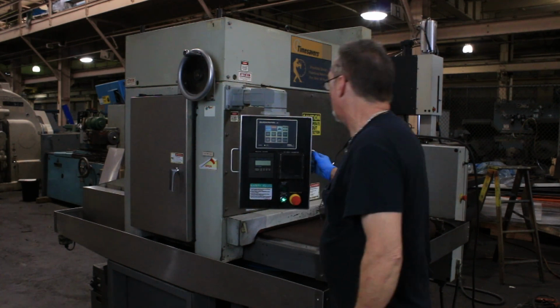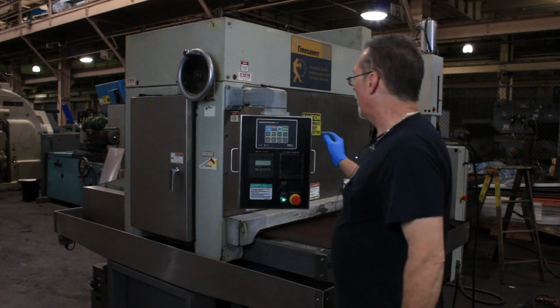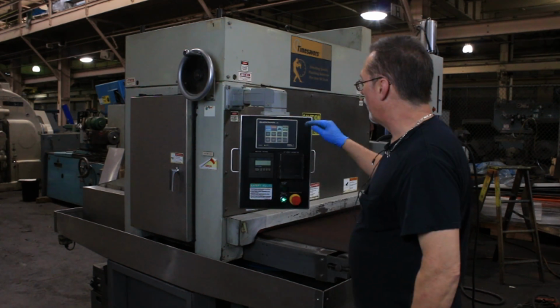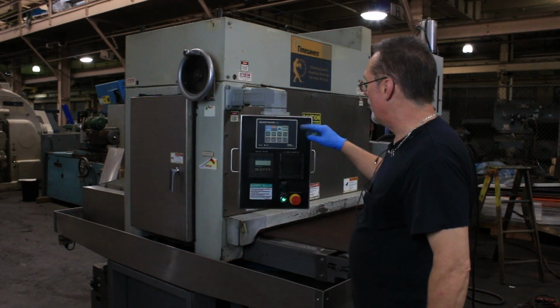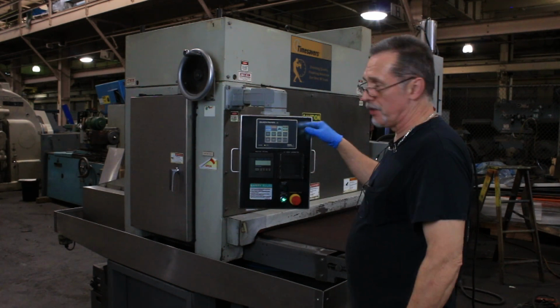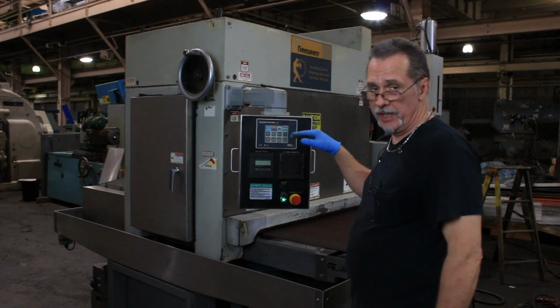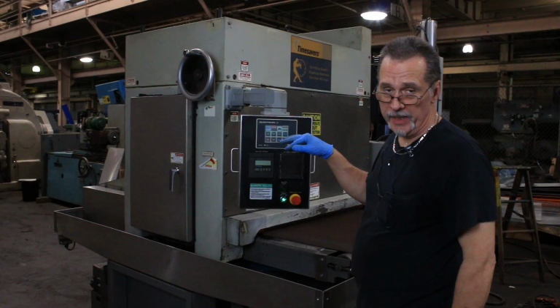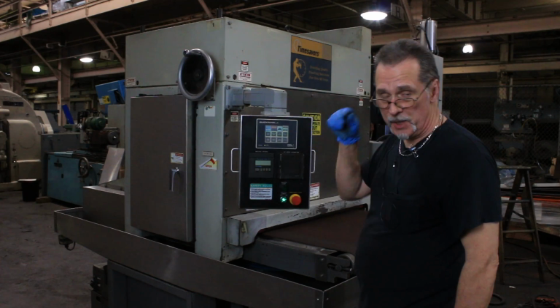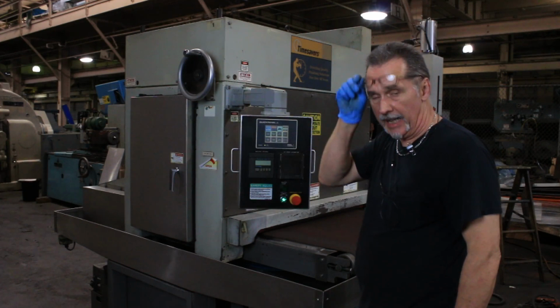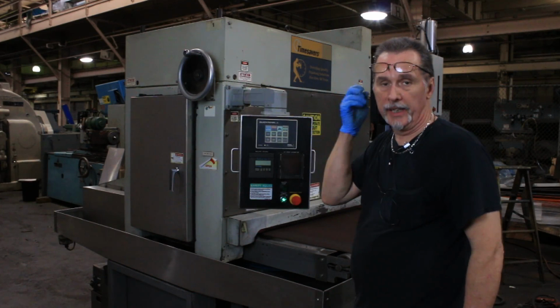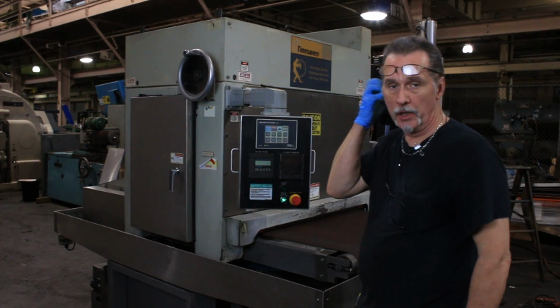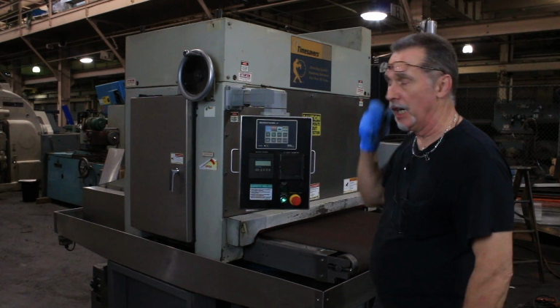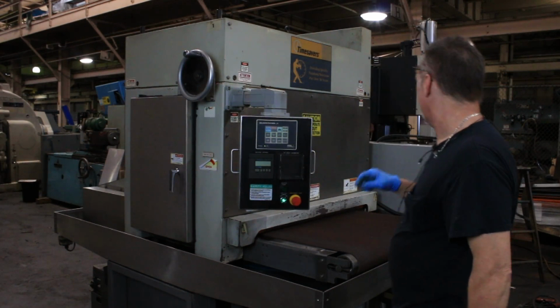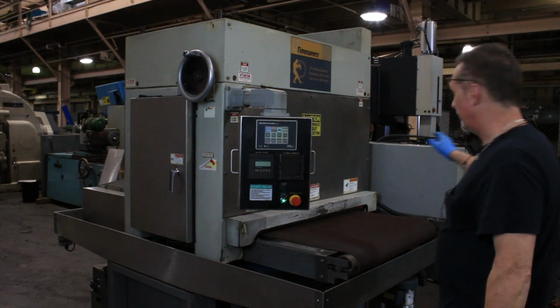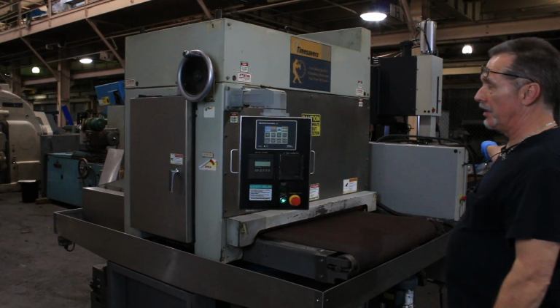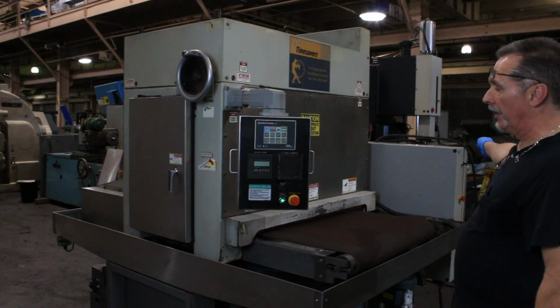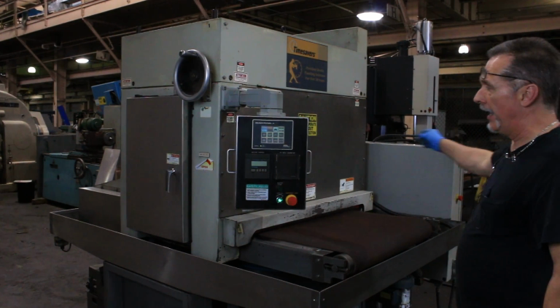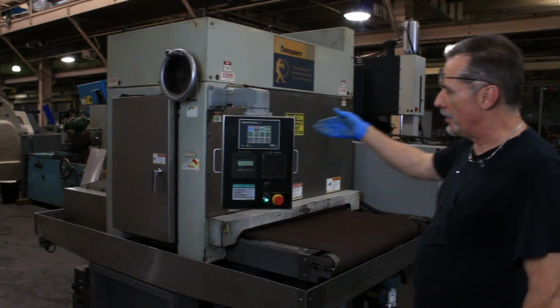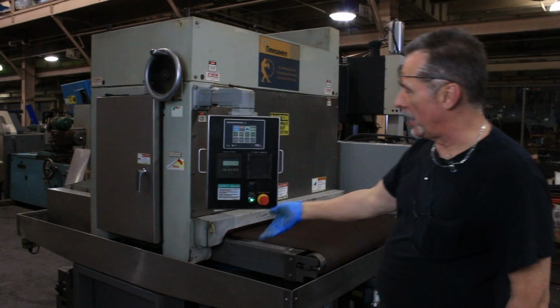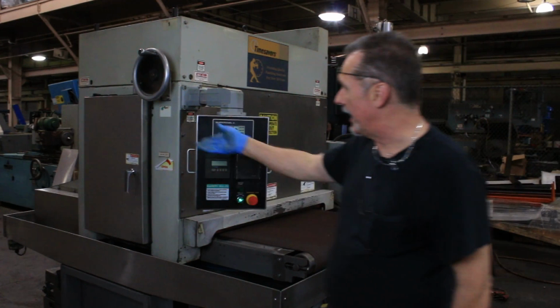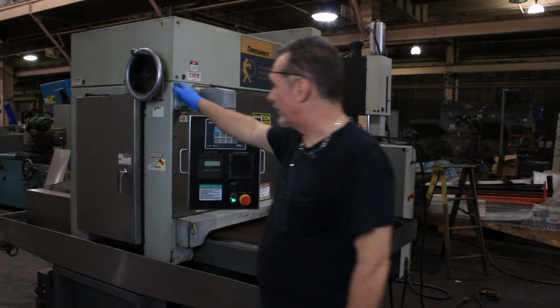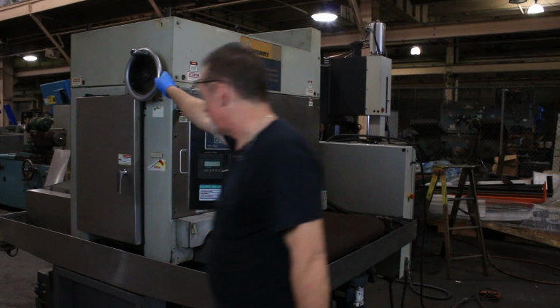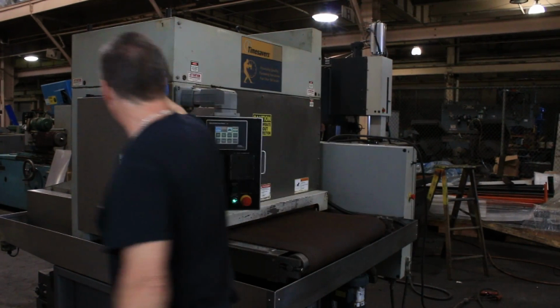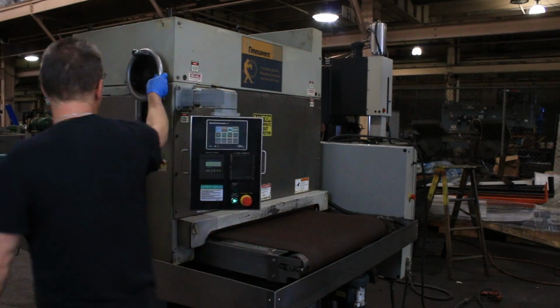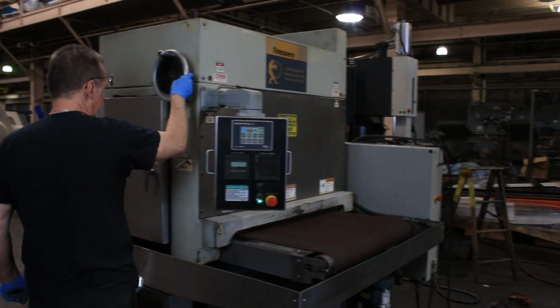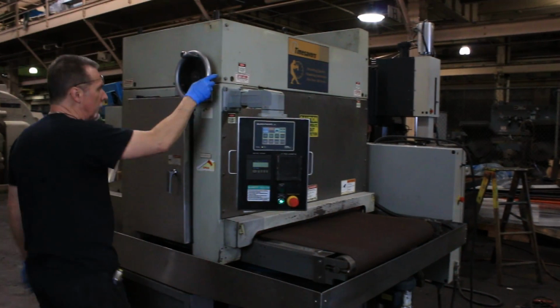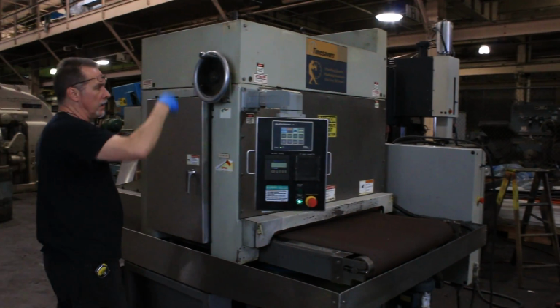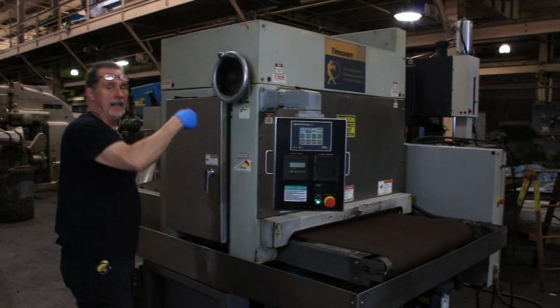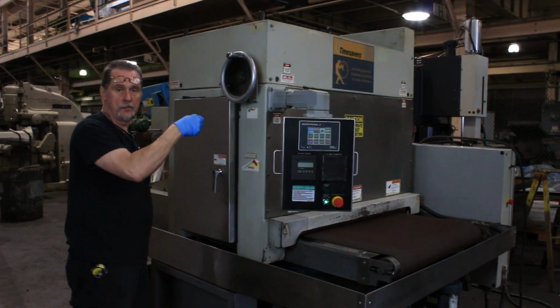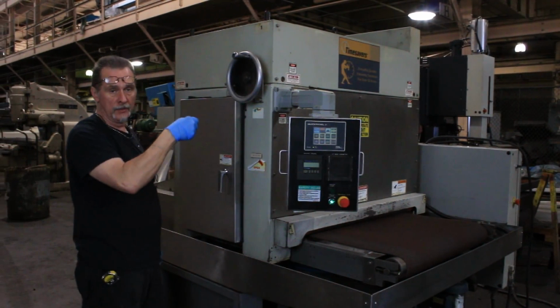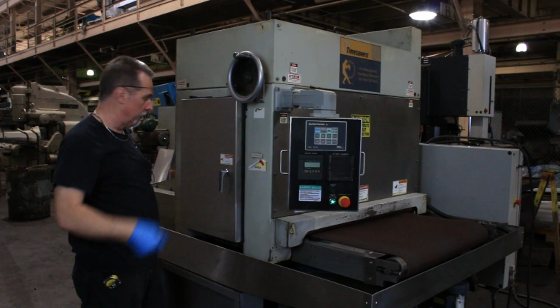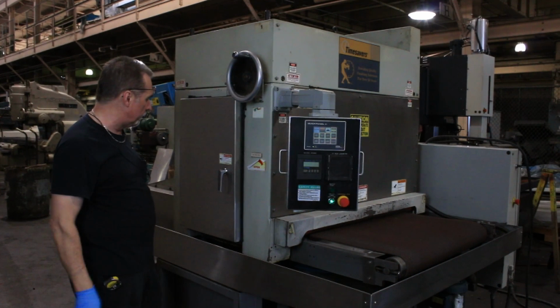You can also program increase or decrease your speed from this panel. I just shut it off so you can hear me. In addition to doing it over there, you can adjust the height of the entire assembly with this wheel here — 25 thousandths per revolution of the handle.